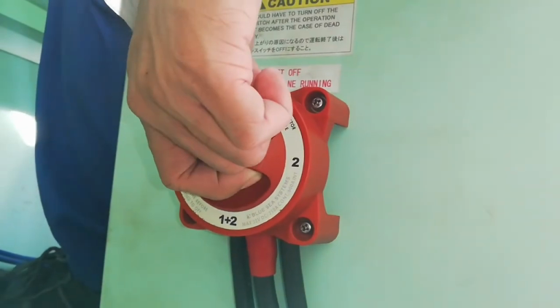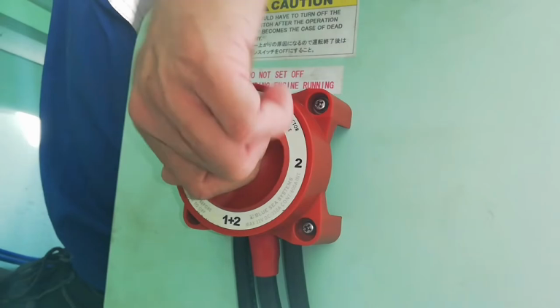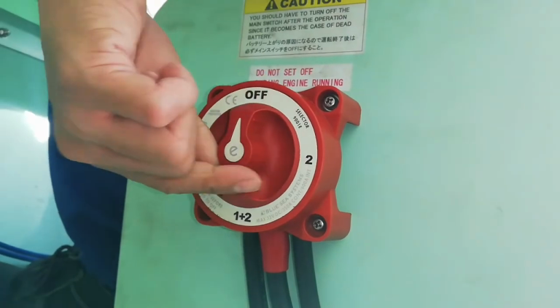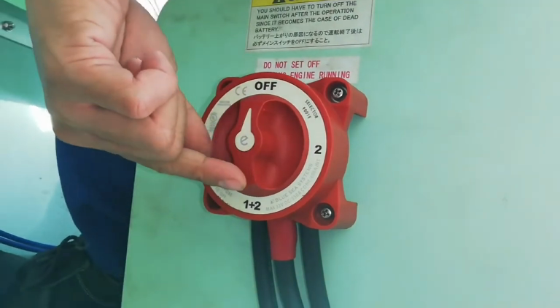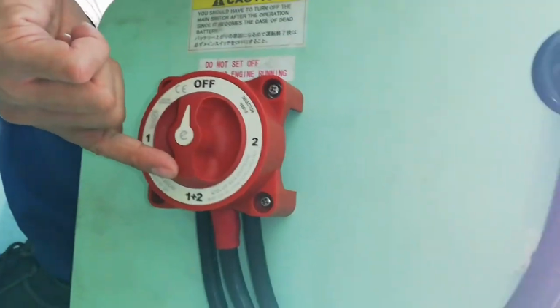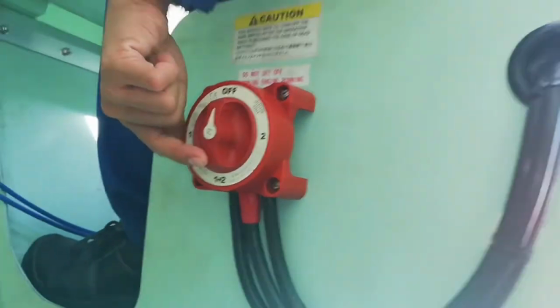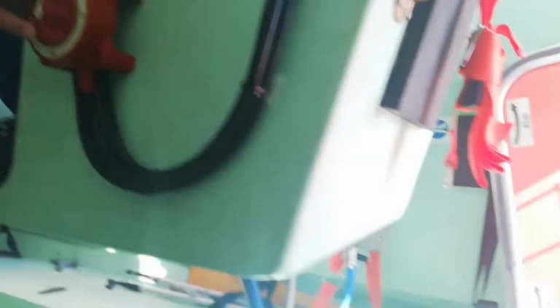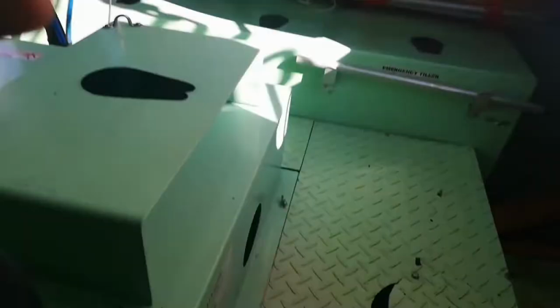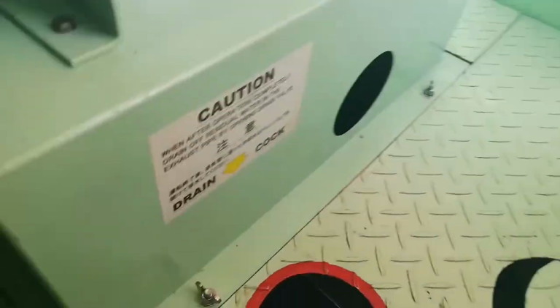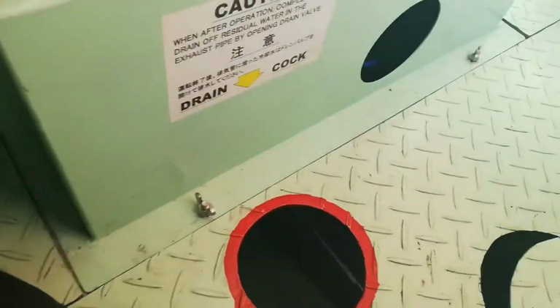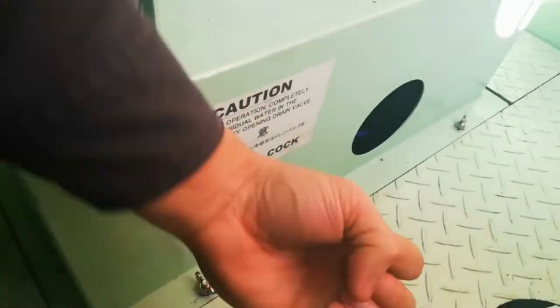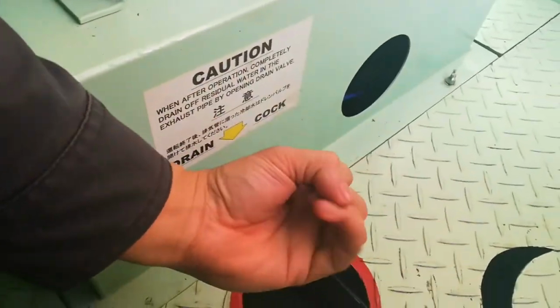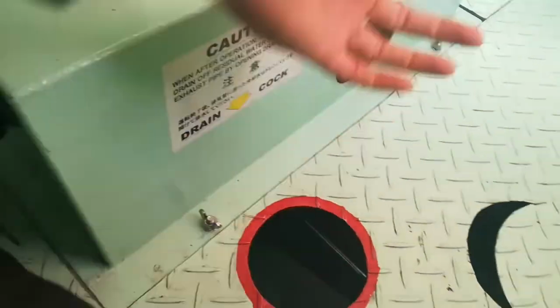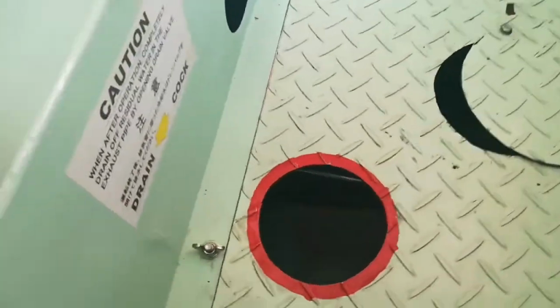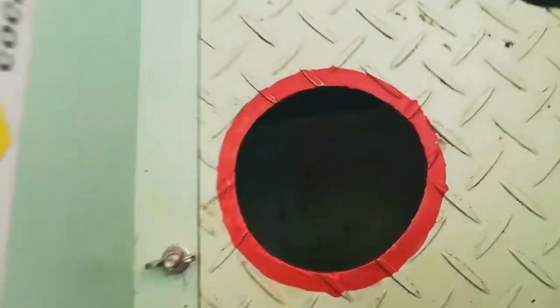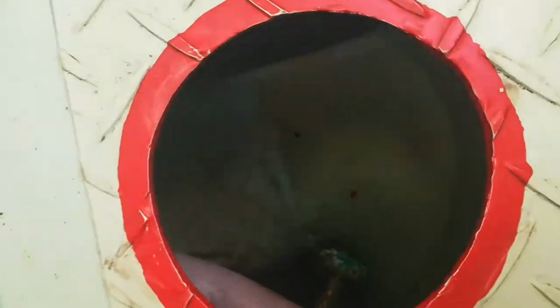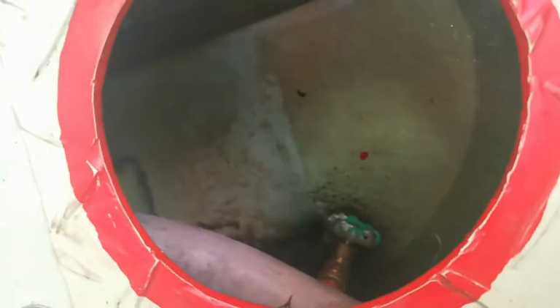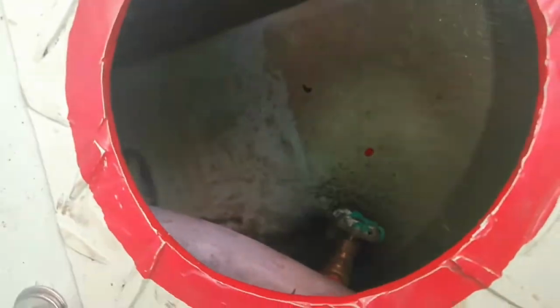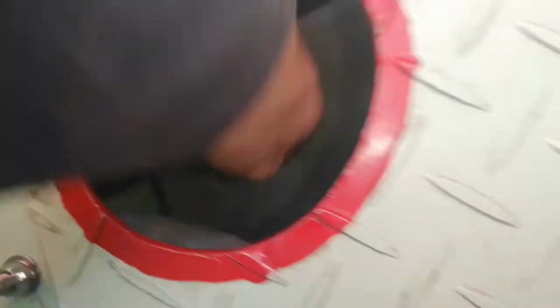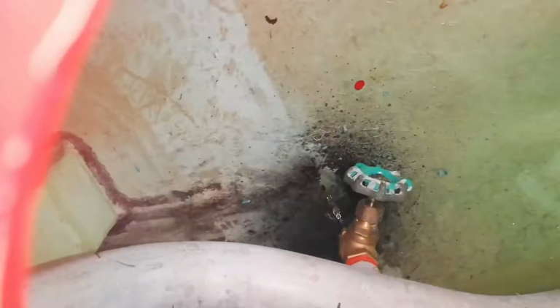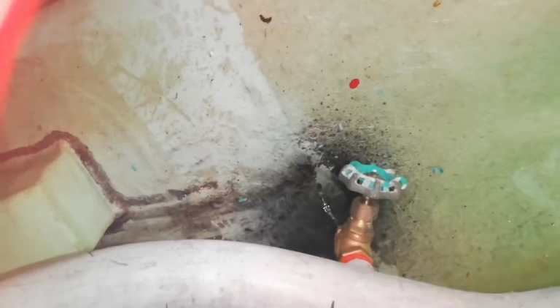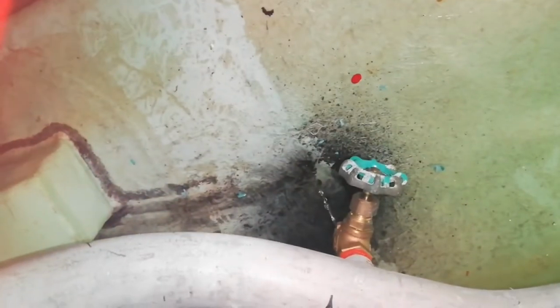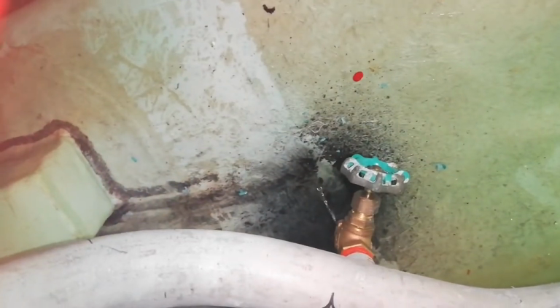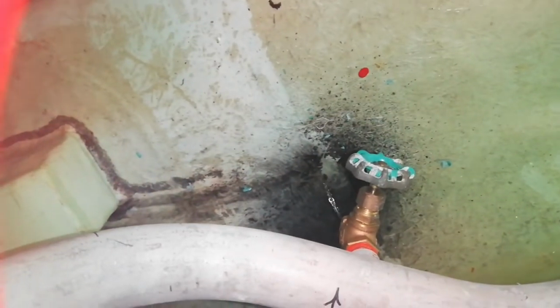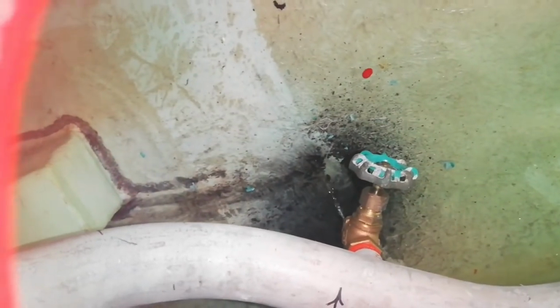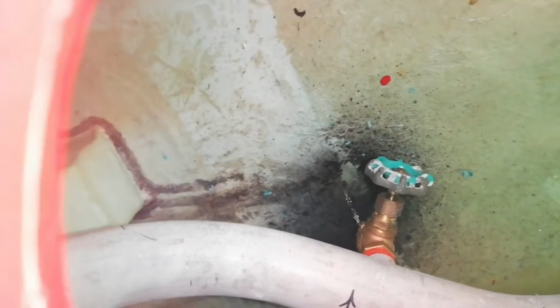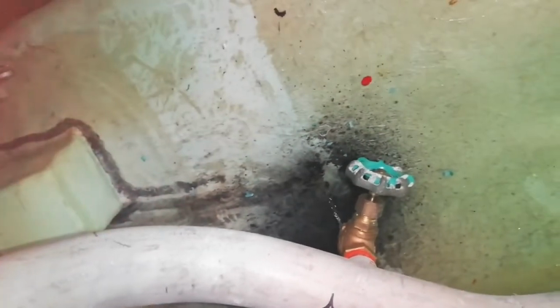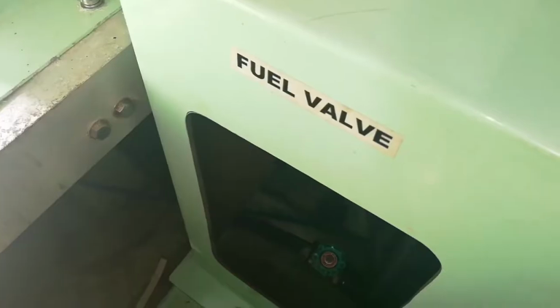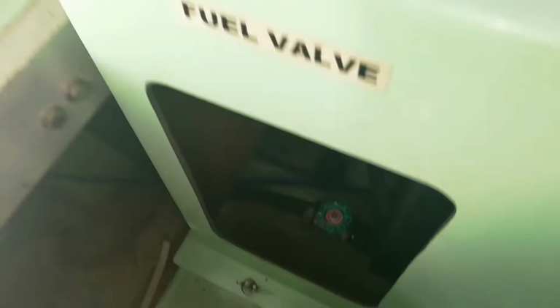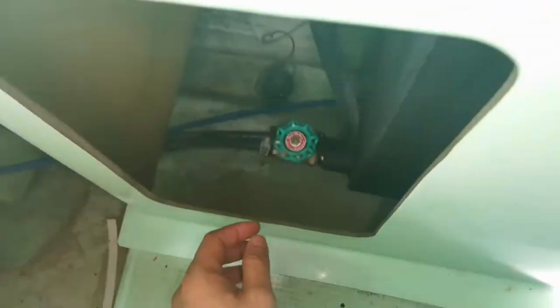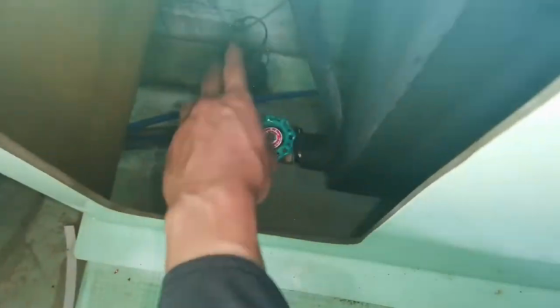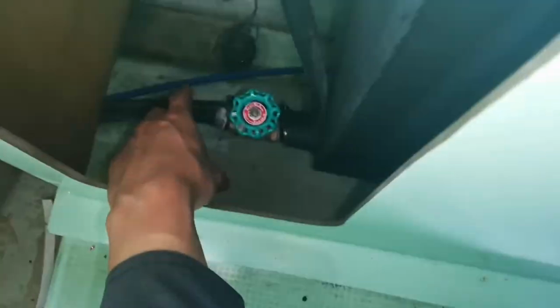Then turn off the battery selector. Open the drain cock. Close the fuel valve.